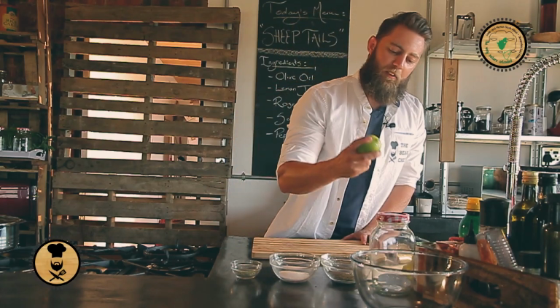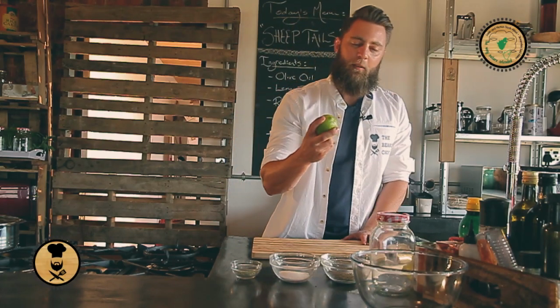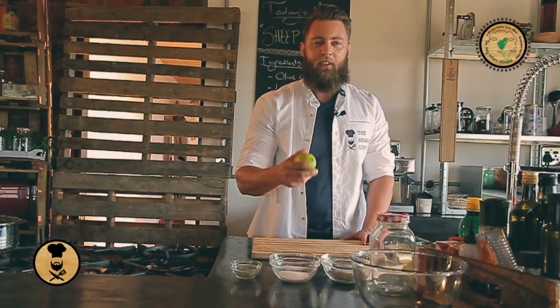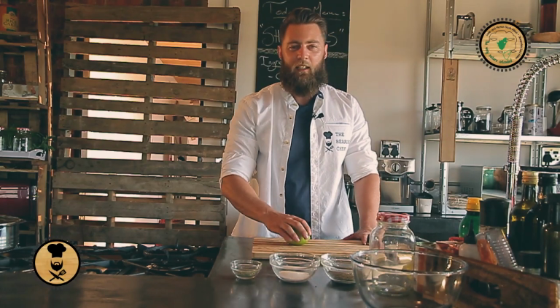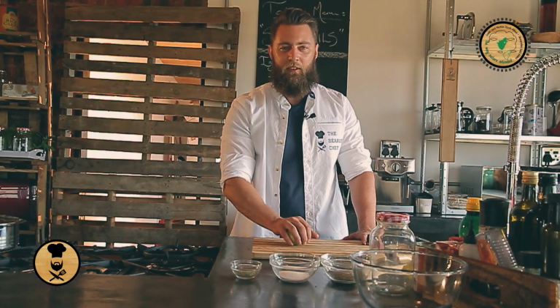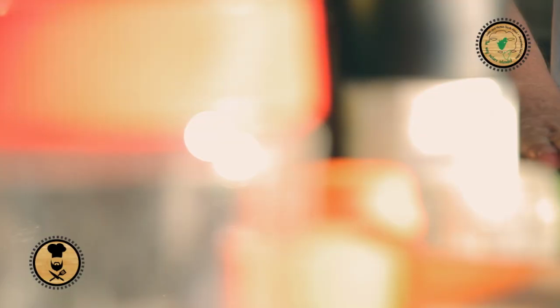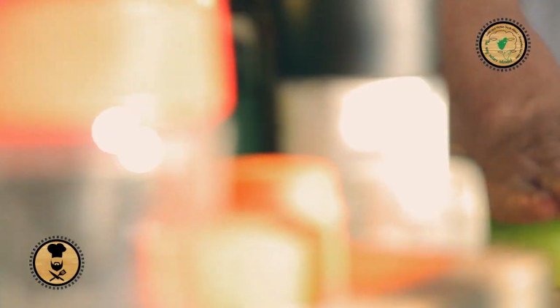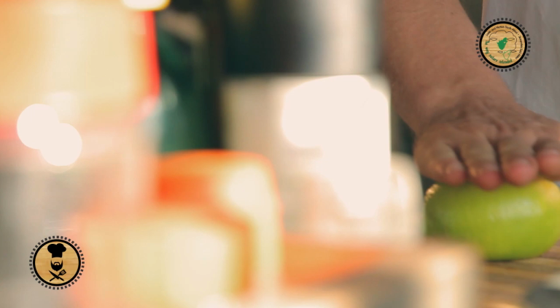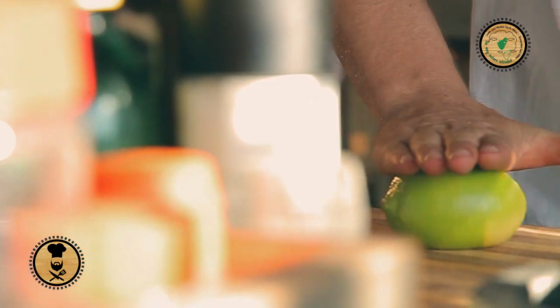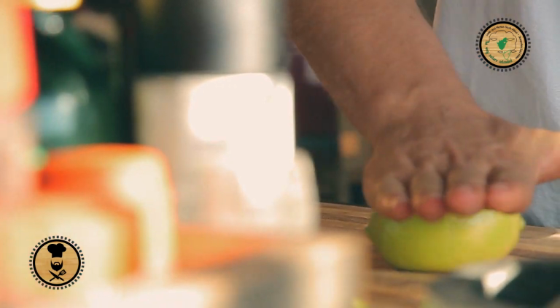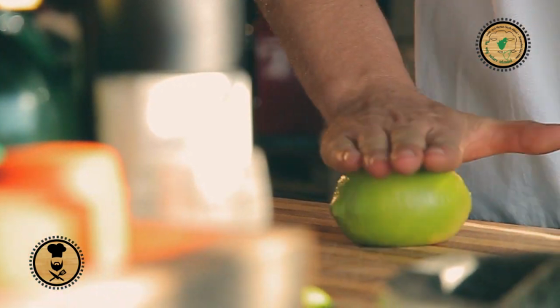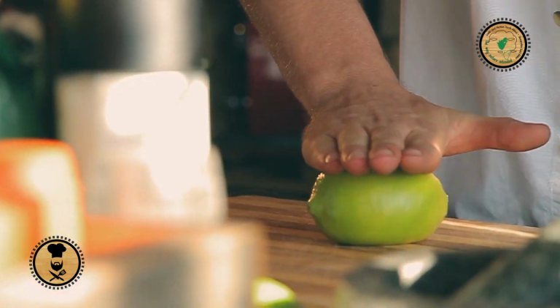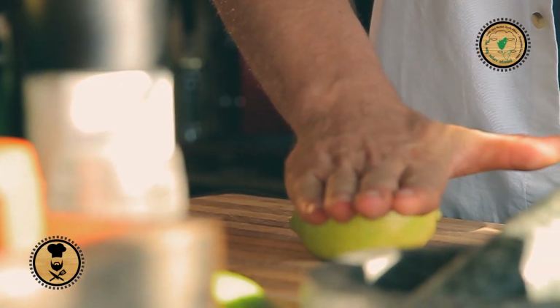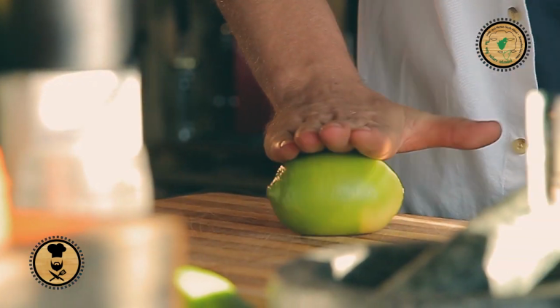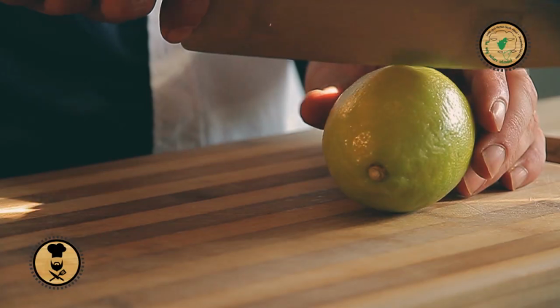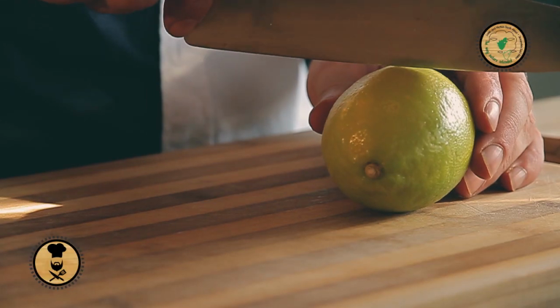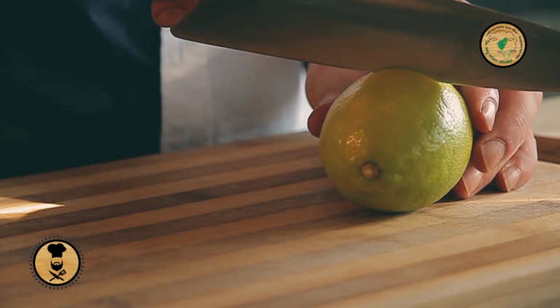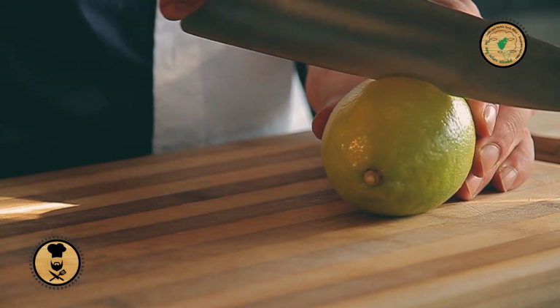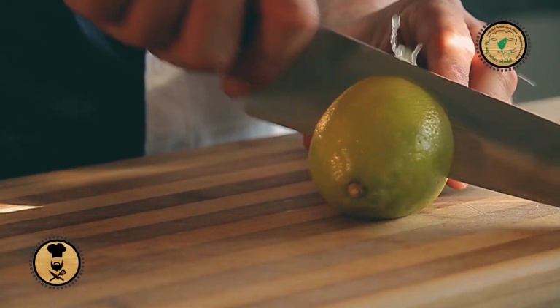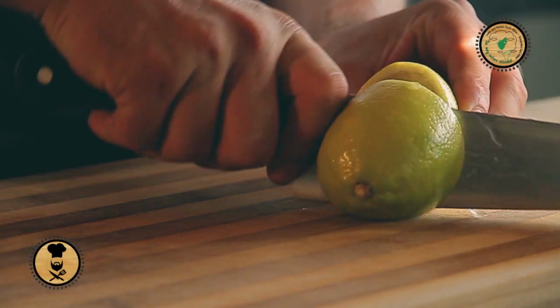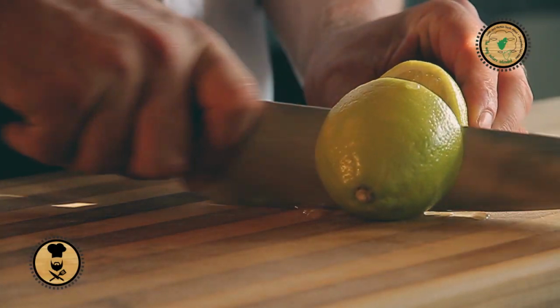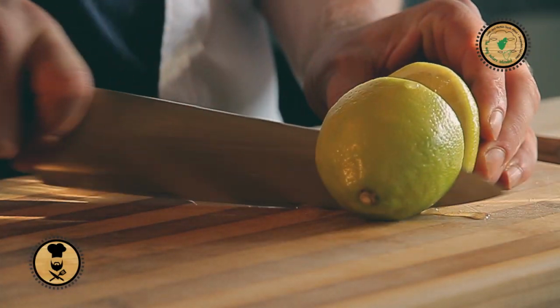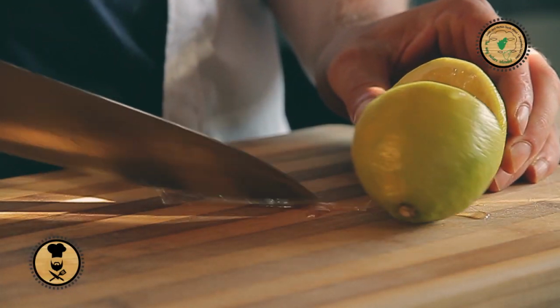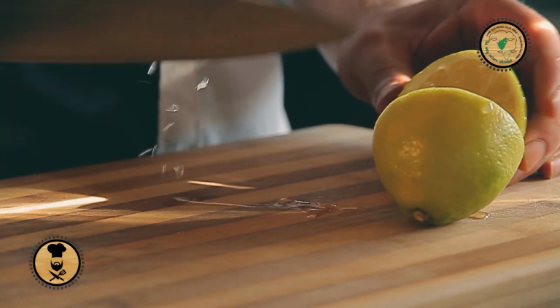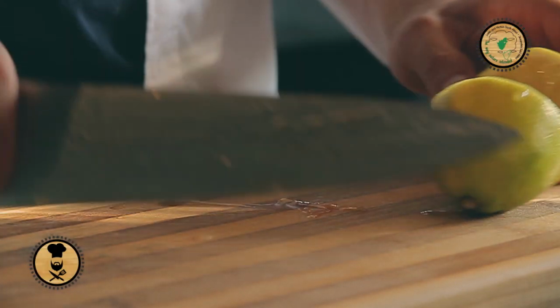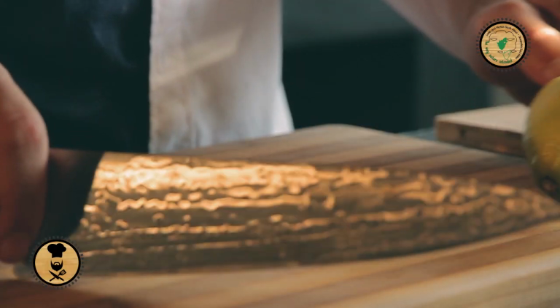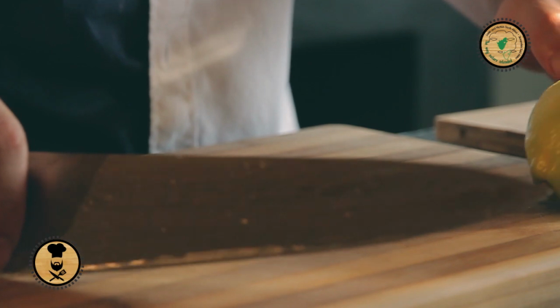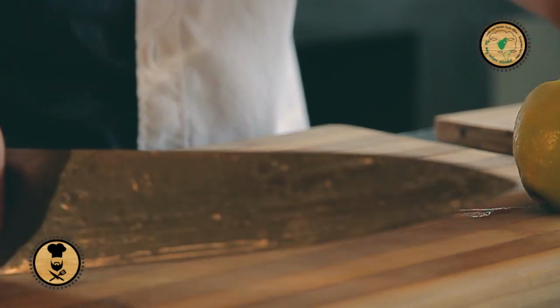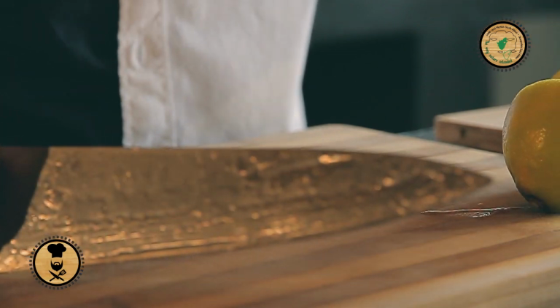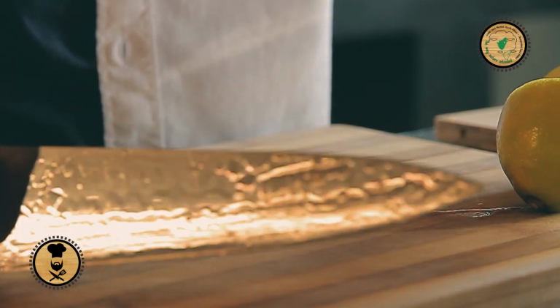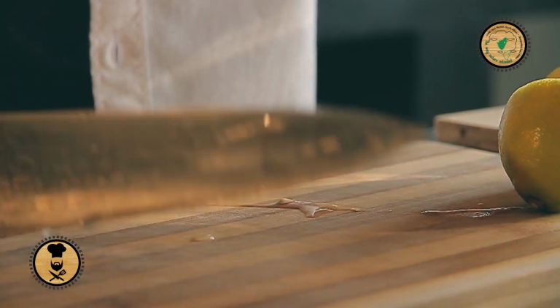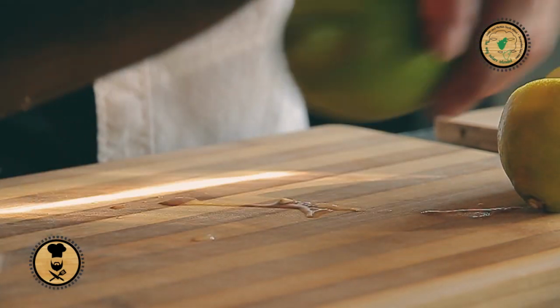First step is to take our lemons. We need to bruise these guys to get all the juice out. The acidity of the lemon just cuts through the meat and it just enhances the flavor so much more.